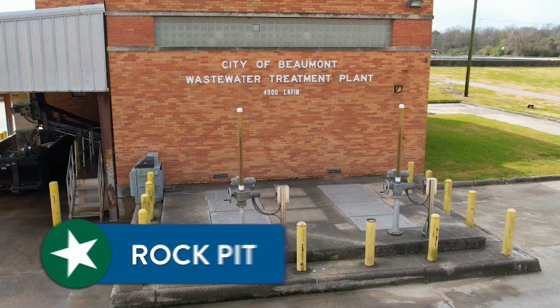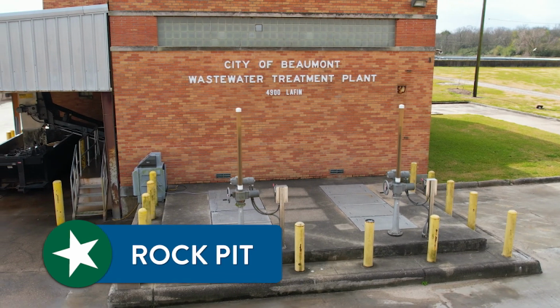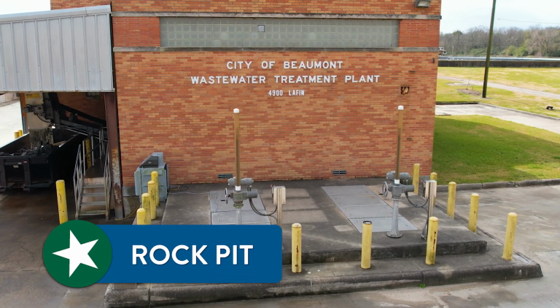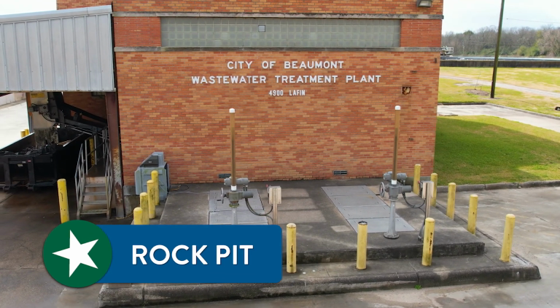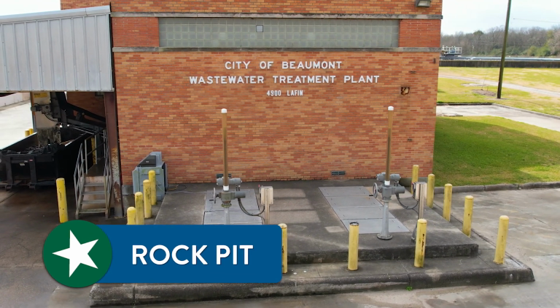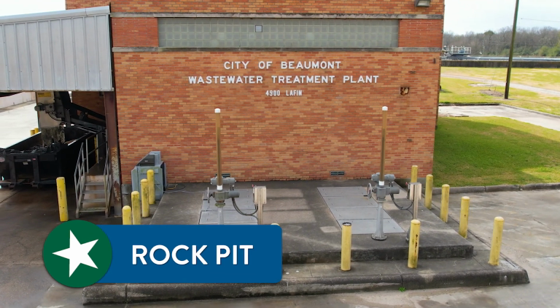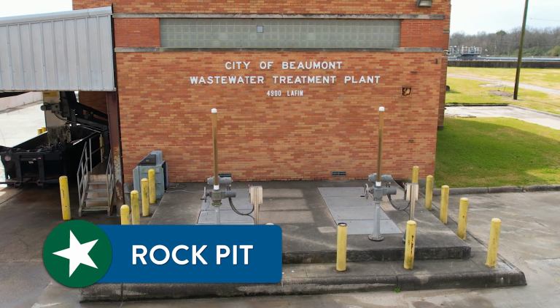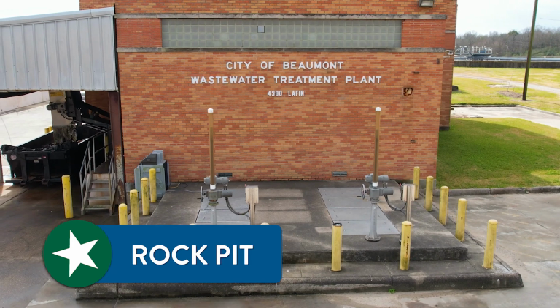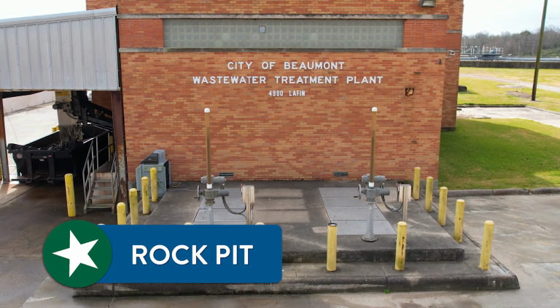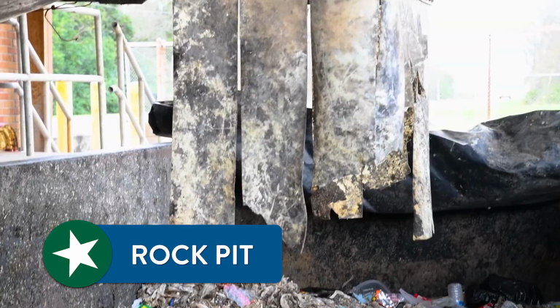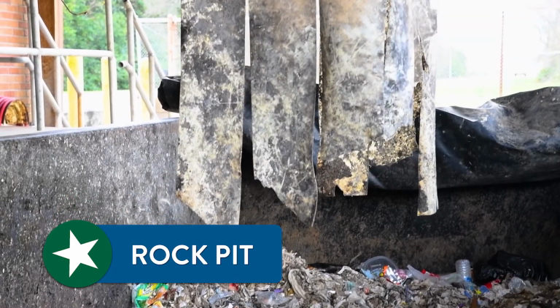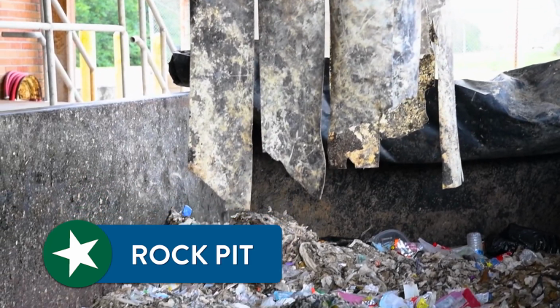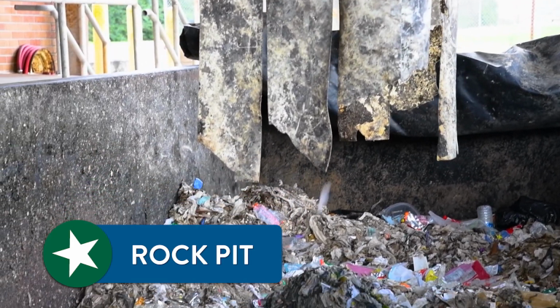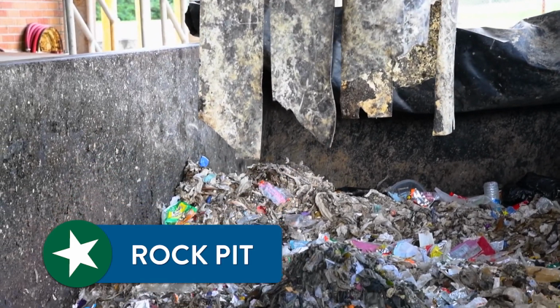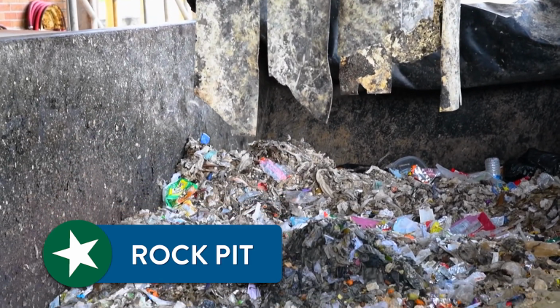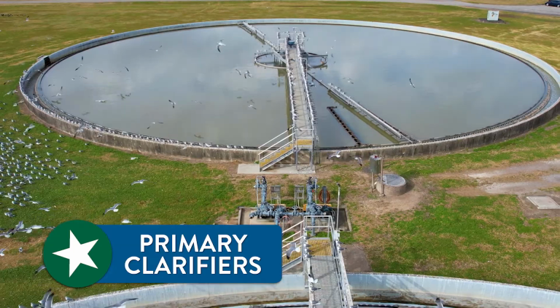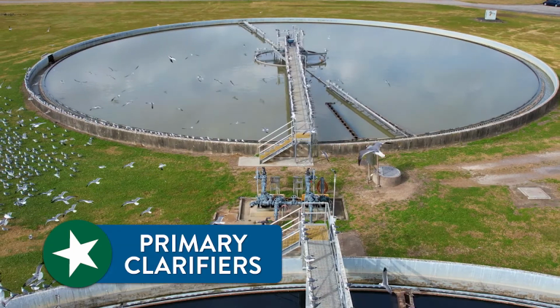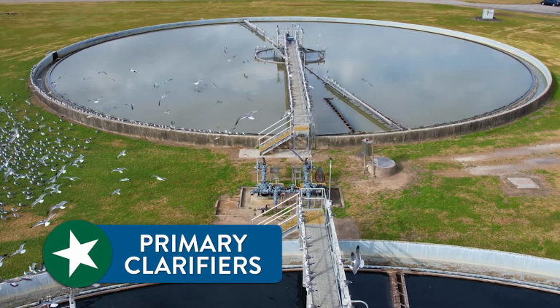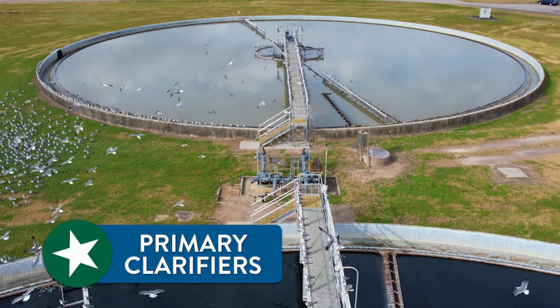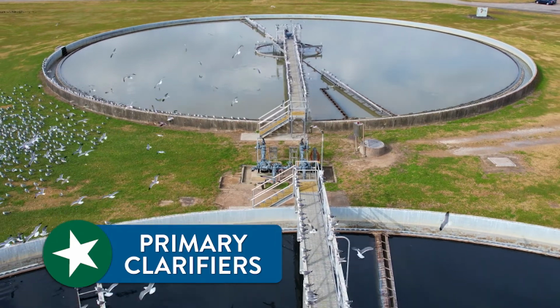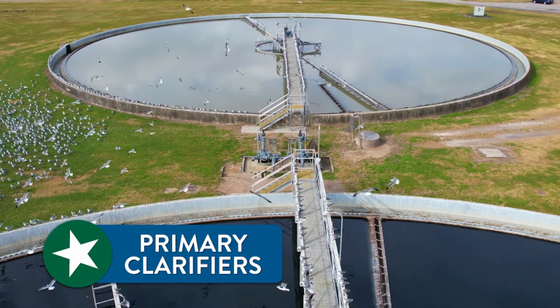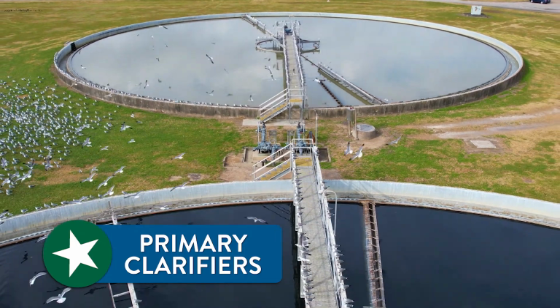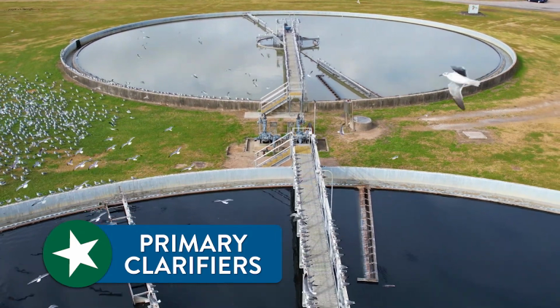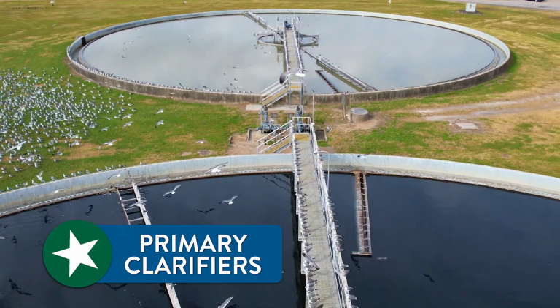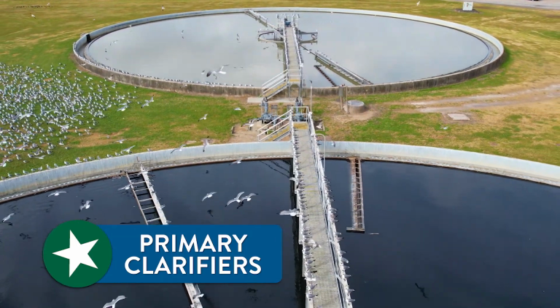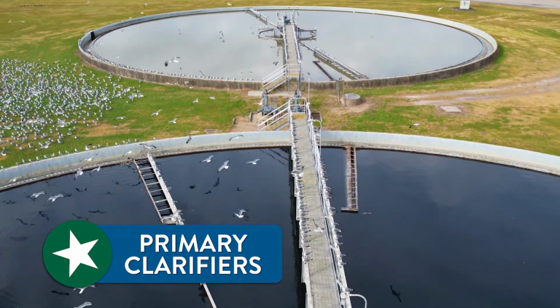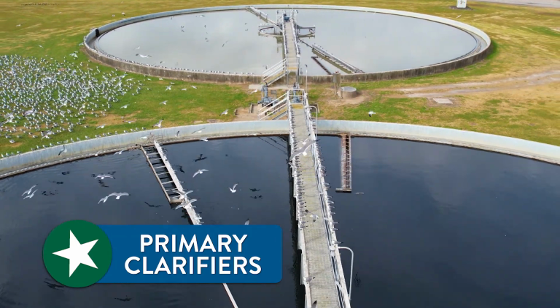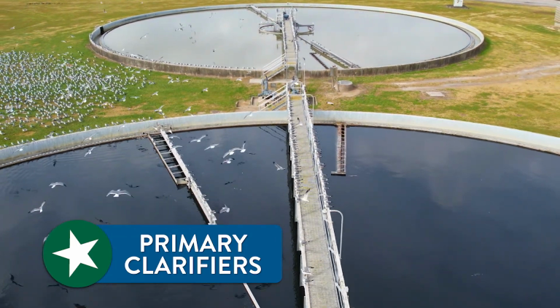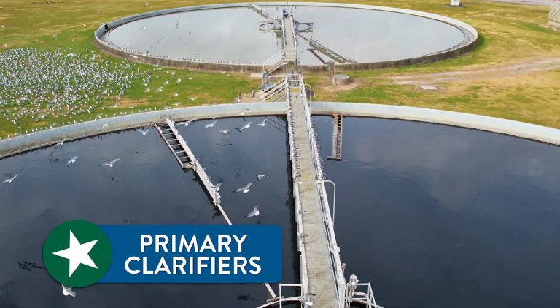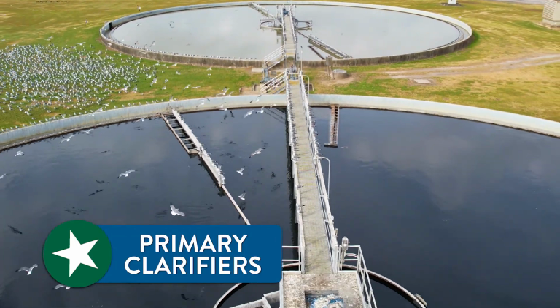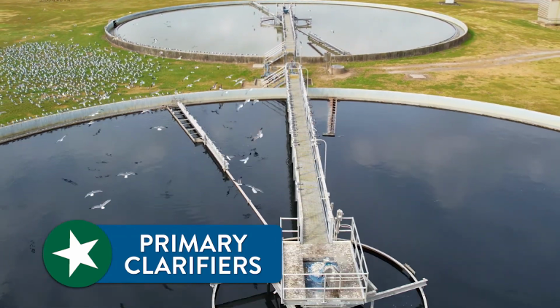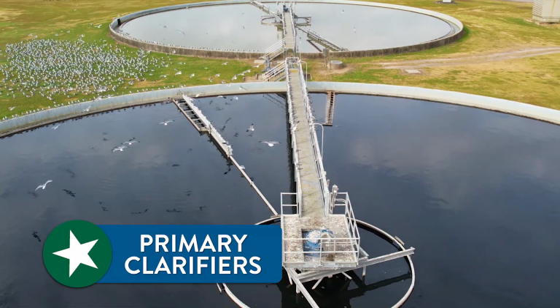Step one: there's a rock pit and it starts separating all of the inorganic material. From there it goes into the clarifiers, where the water continues to separate itself from the sludge.